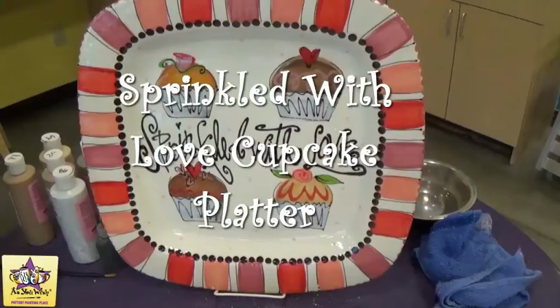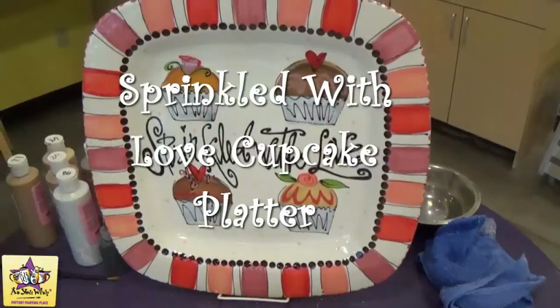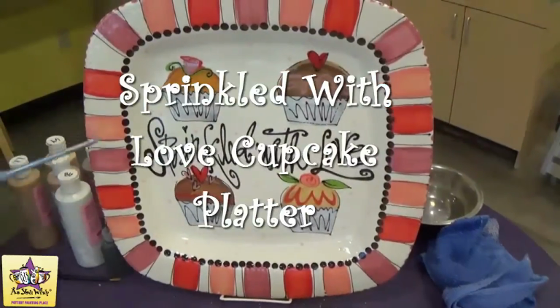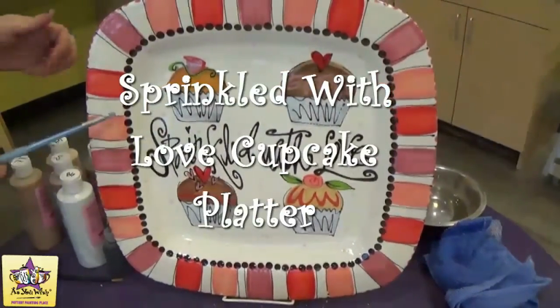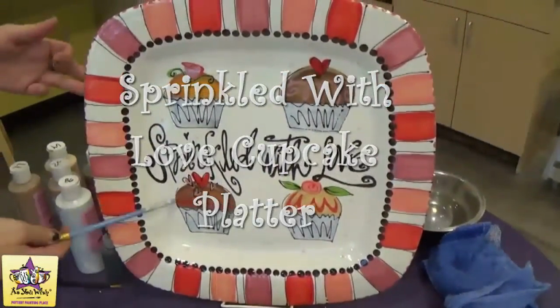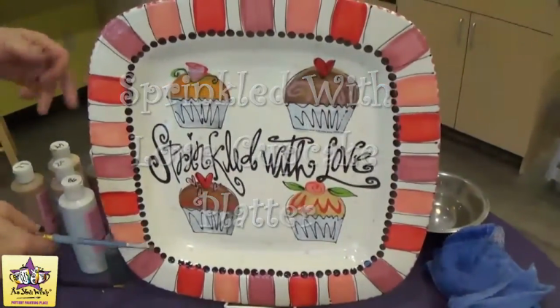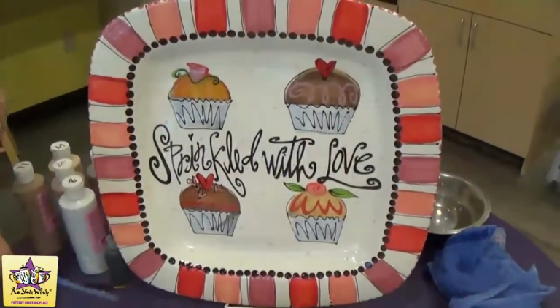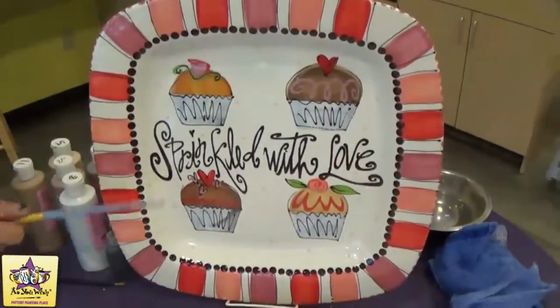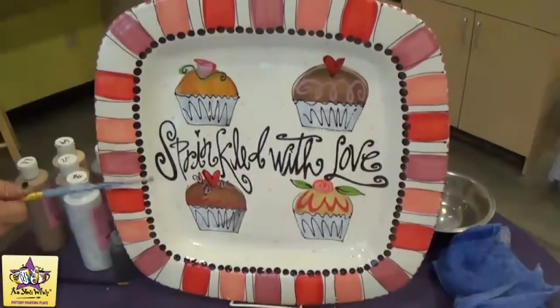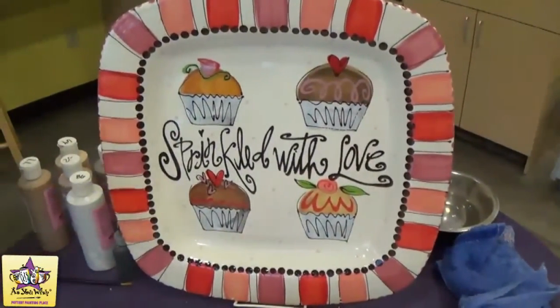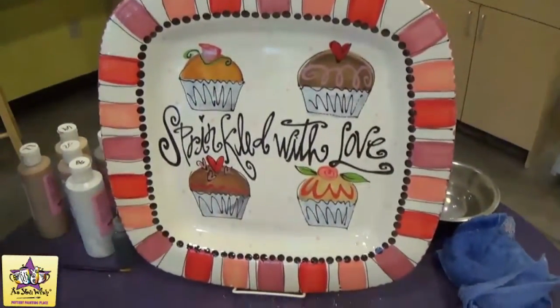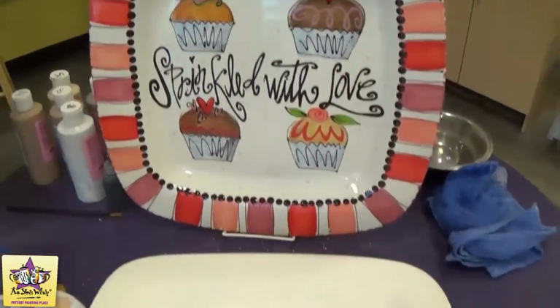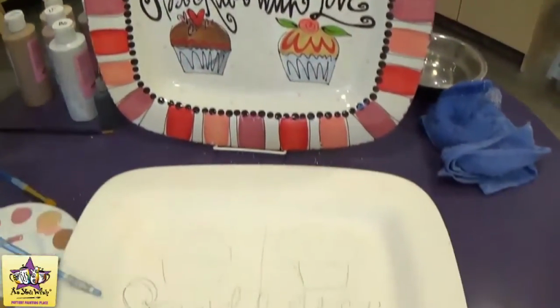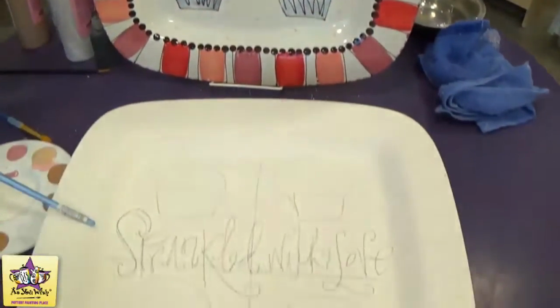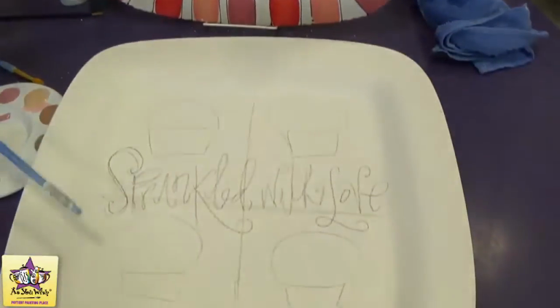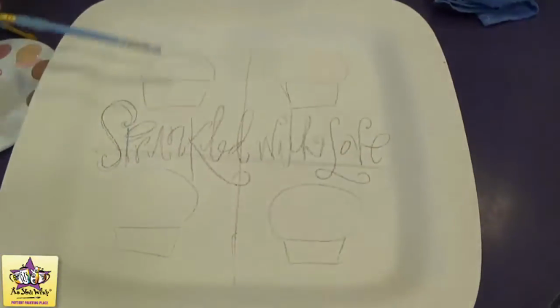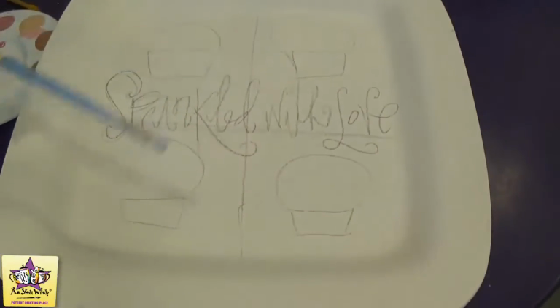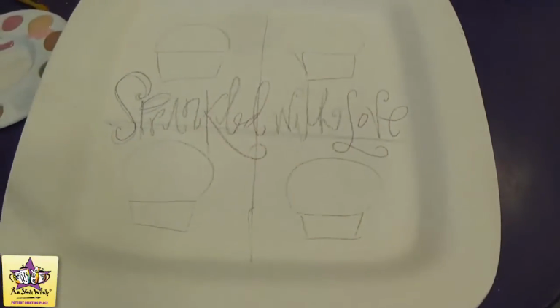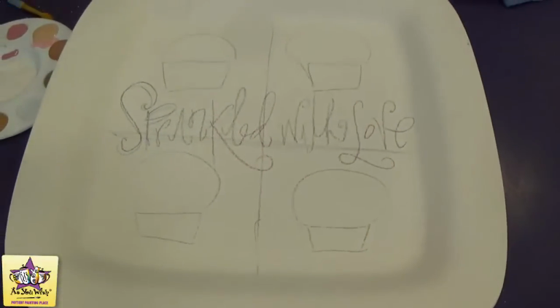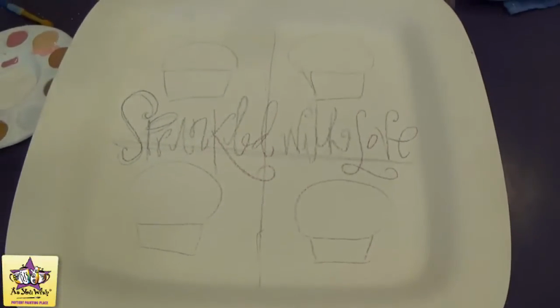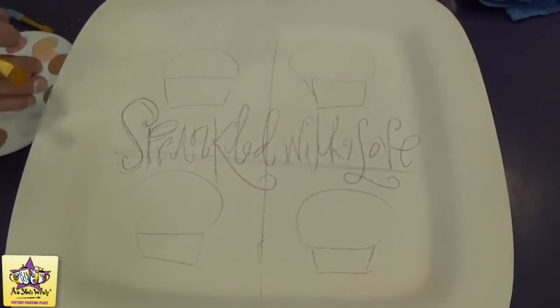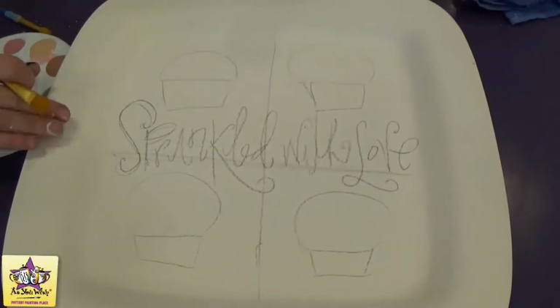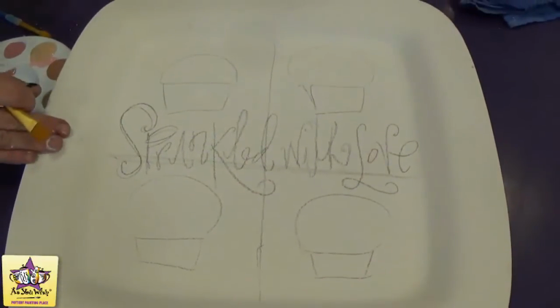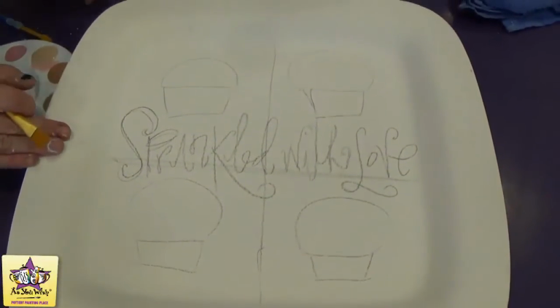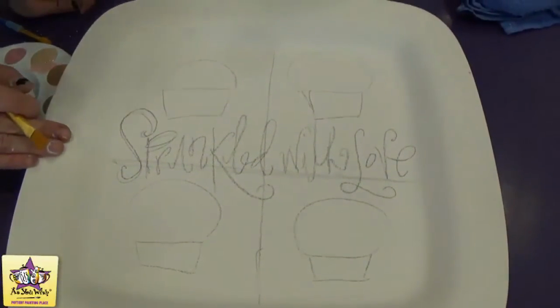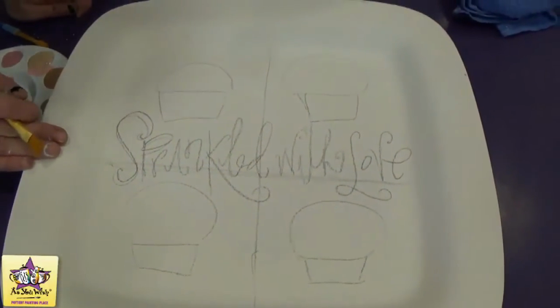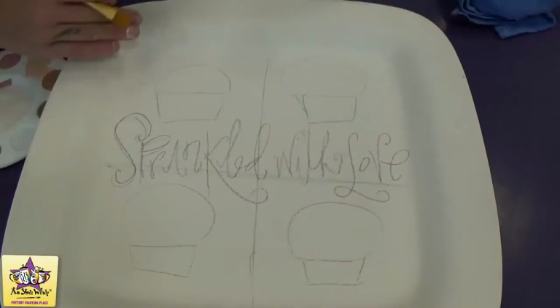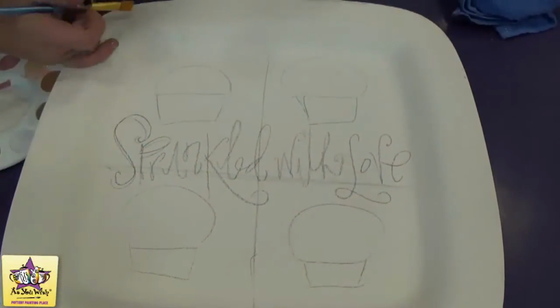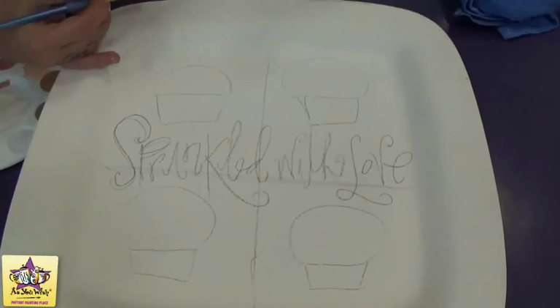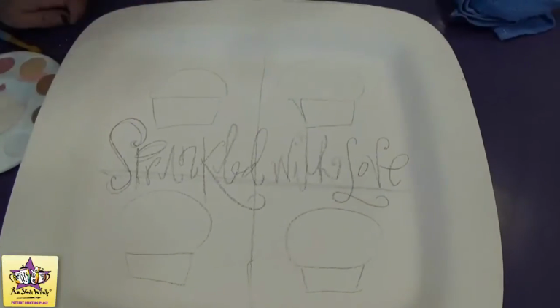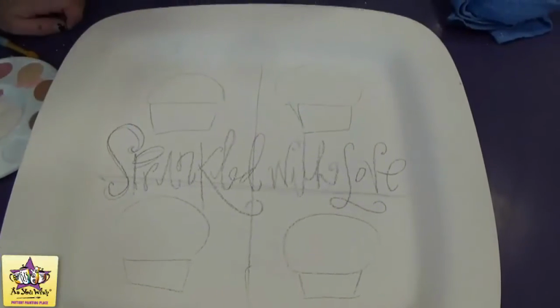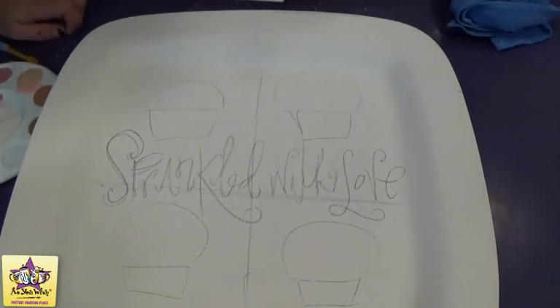We are making the Sprinkled with Love platter today. I have the design sketched out with a number two pencil on my square rim platter and we're going to start by painting the cupcakes.